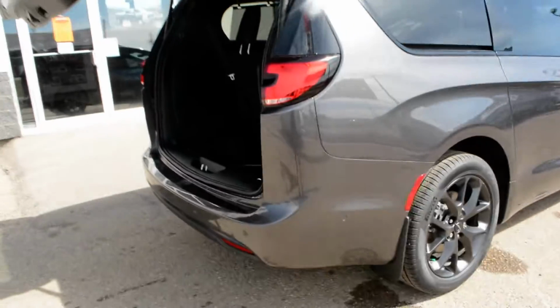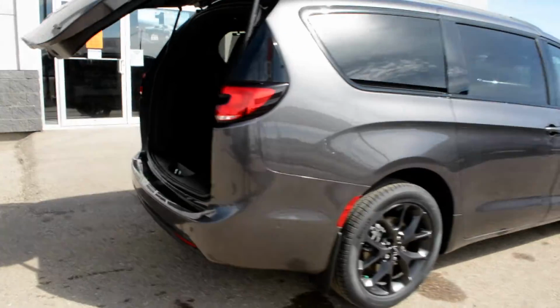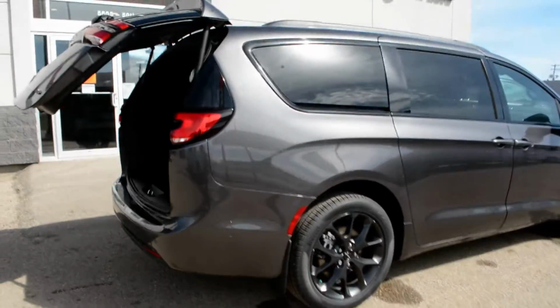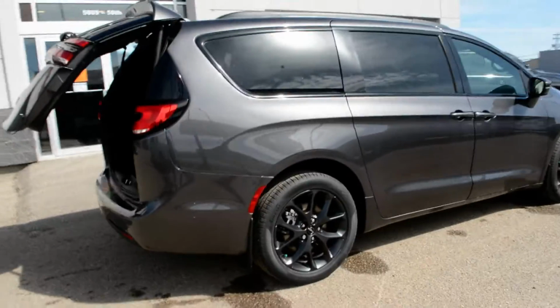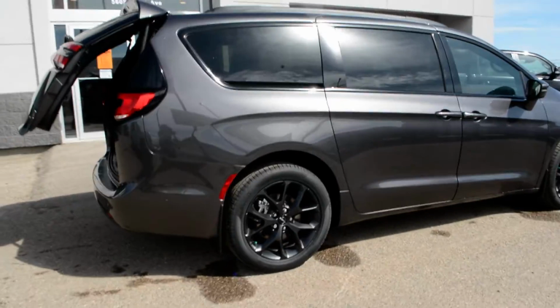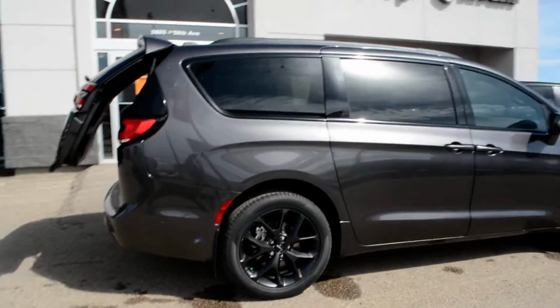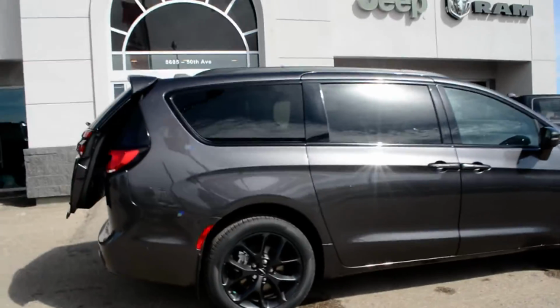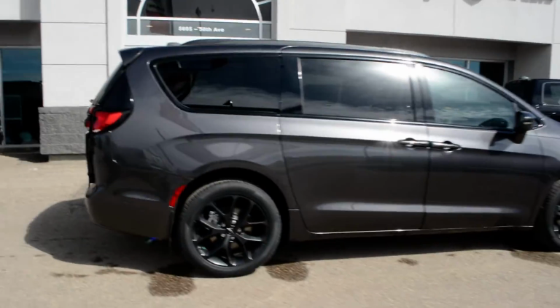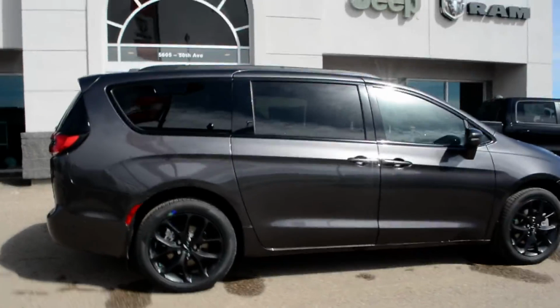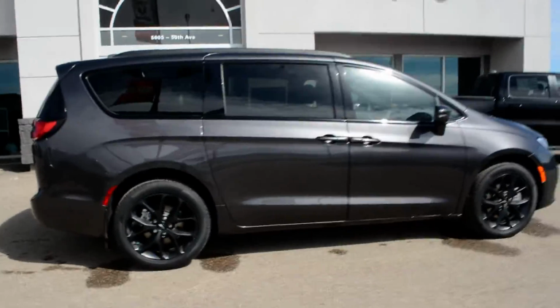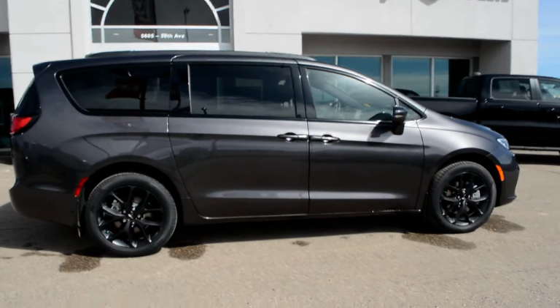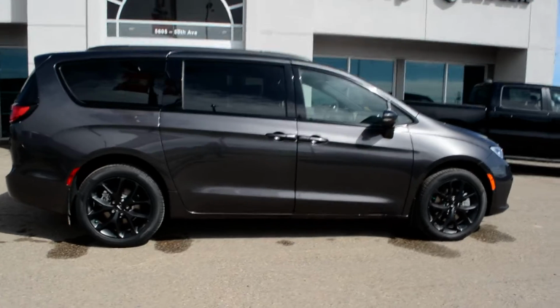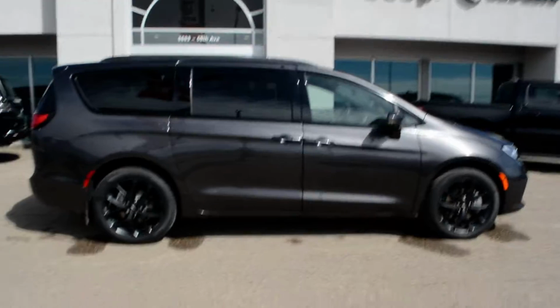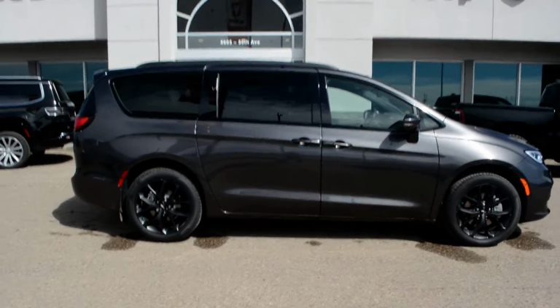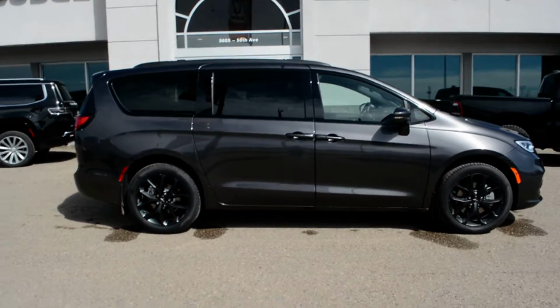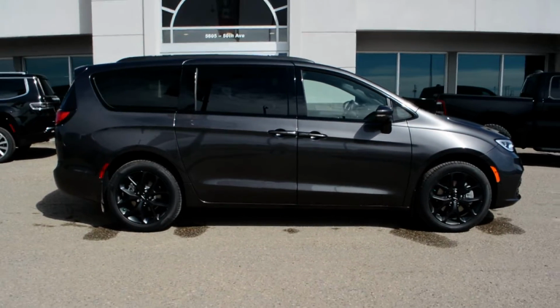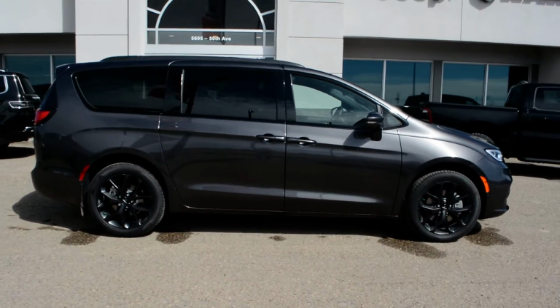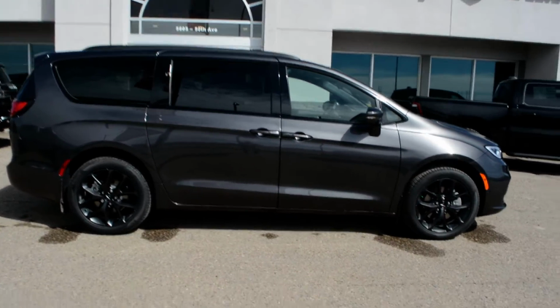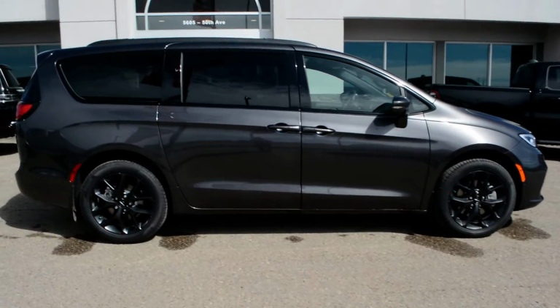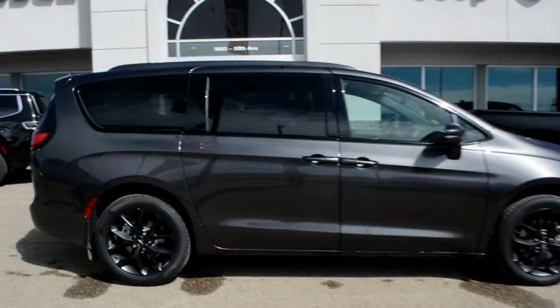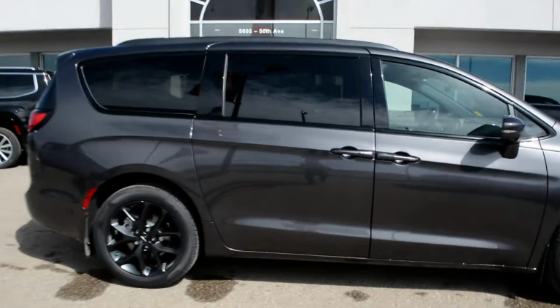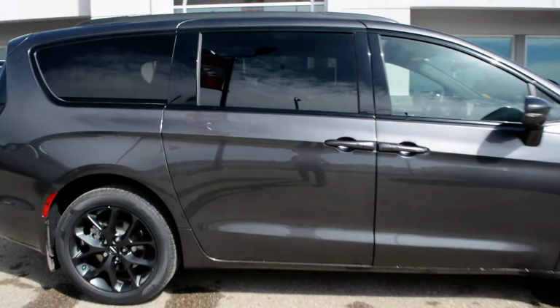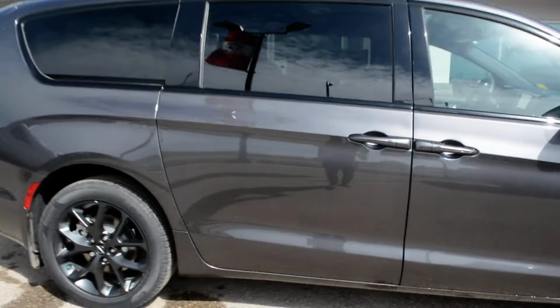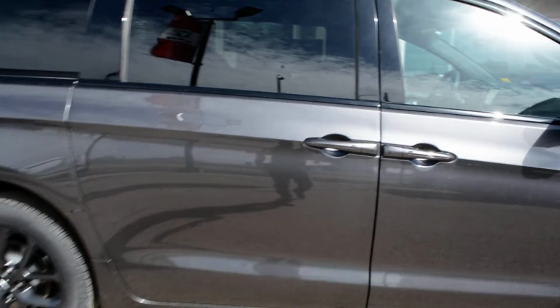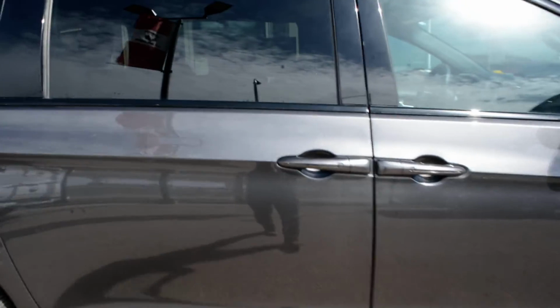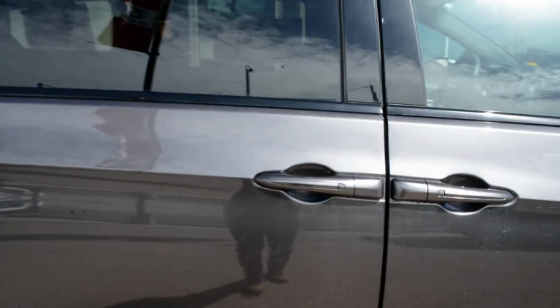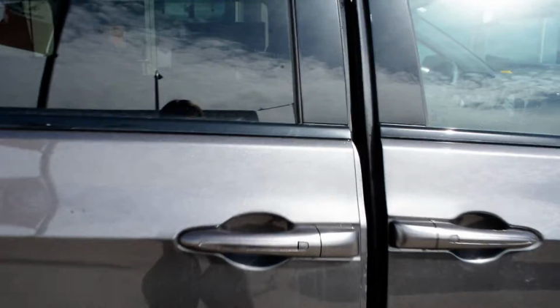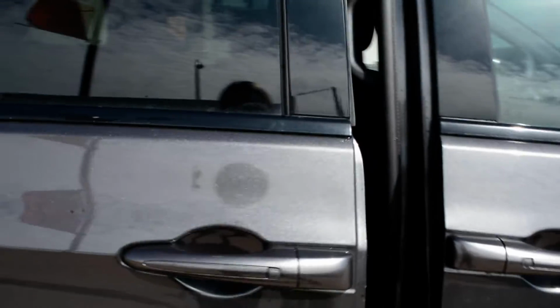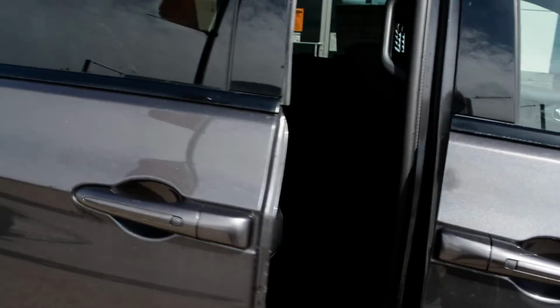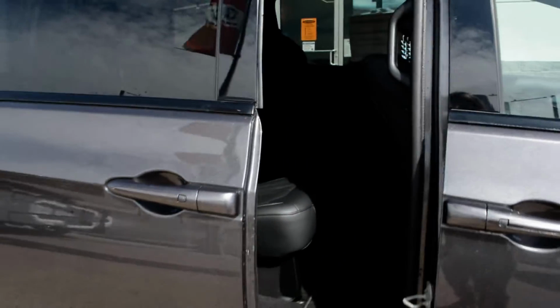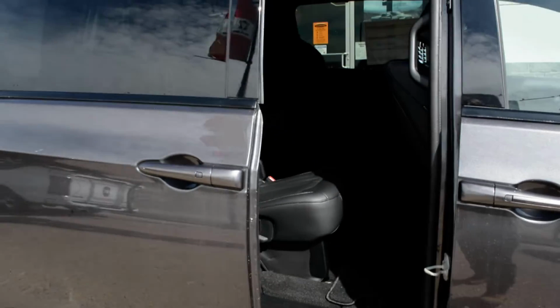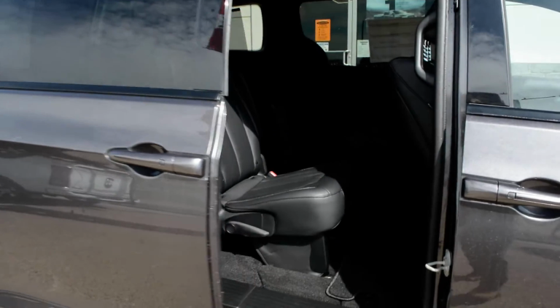This Pacifica is also equipped with all-wheel drive capabilities, making it a great vehicle year-round on even some of those tougher road conditions. Just checking out some of the features inside here — you do have your power sliding doors.